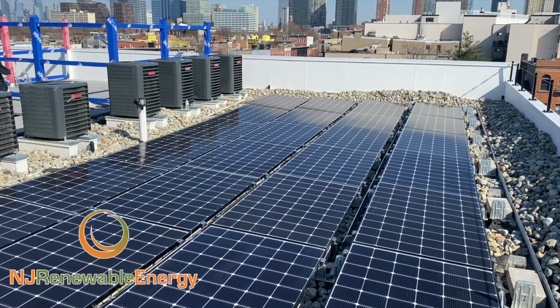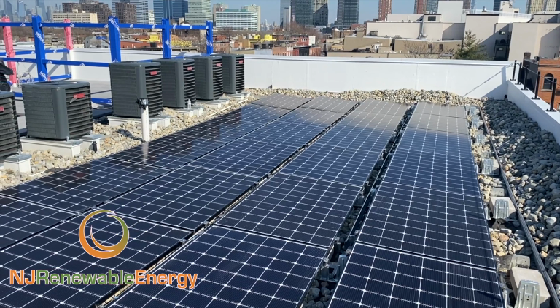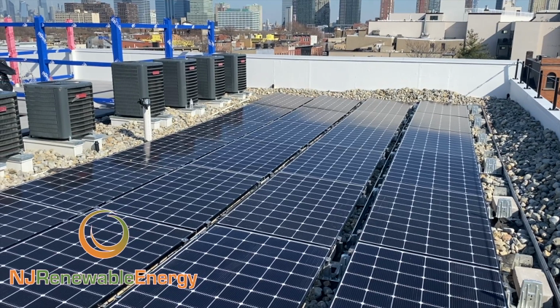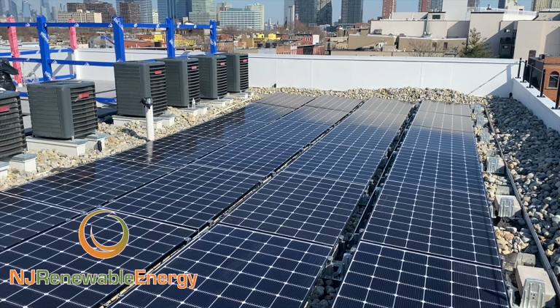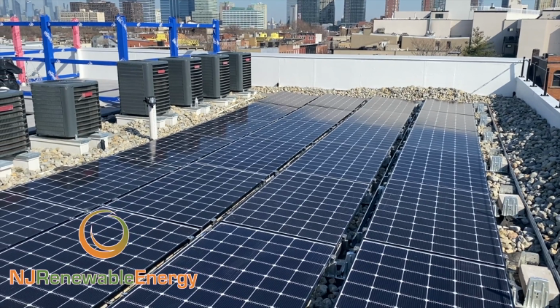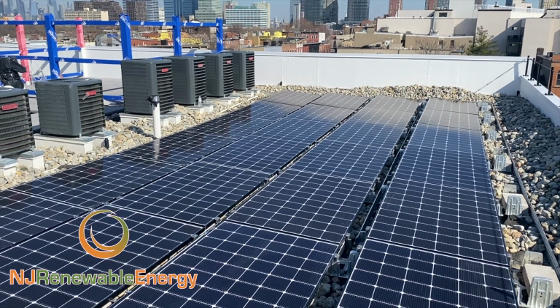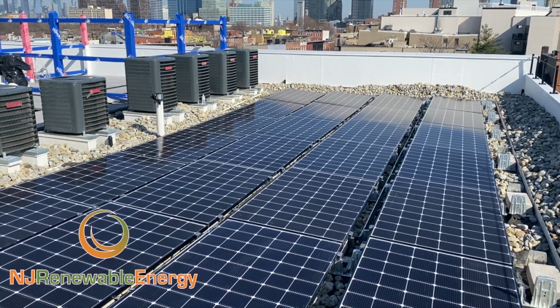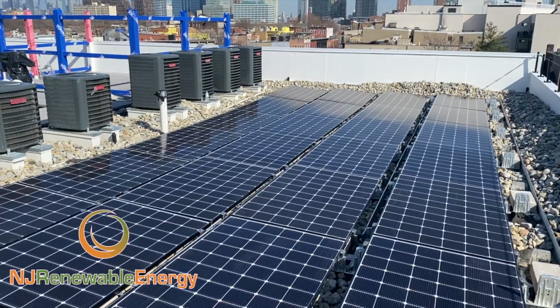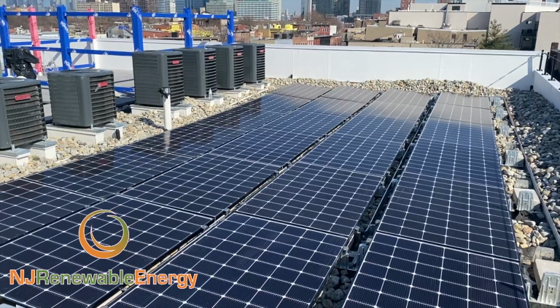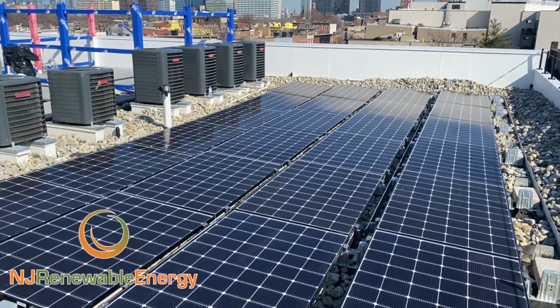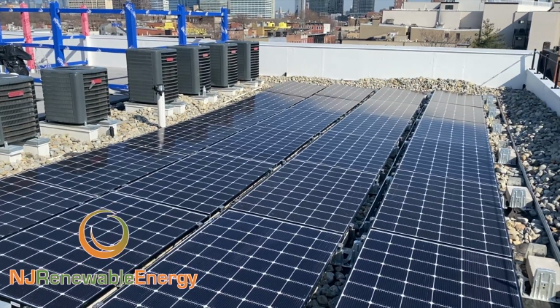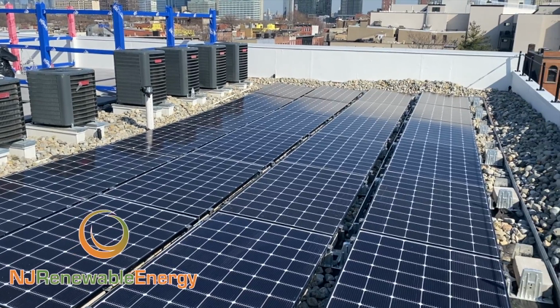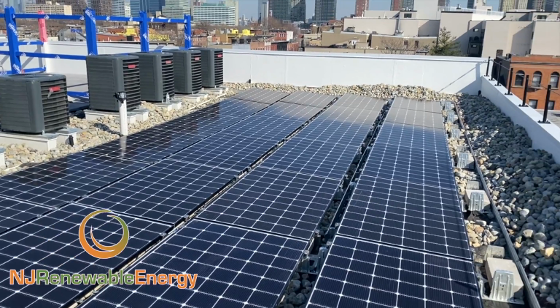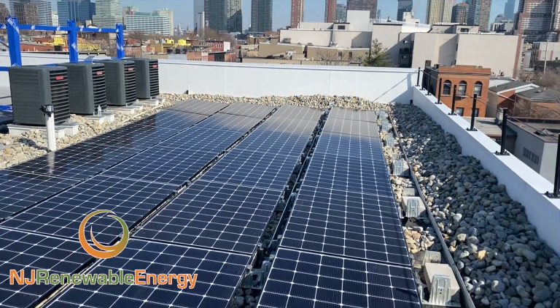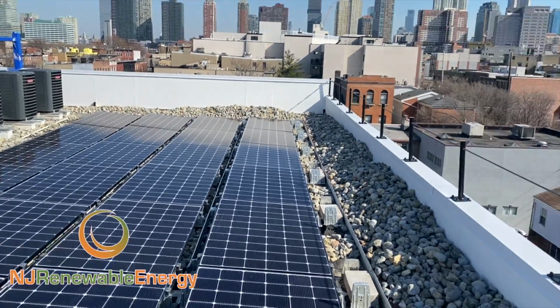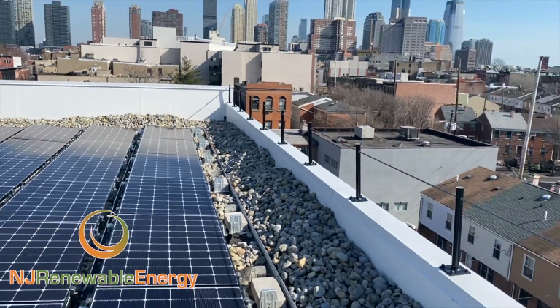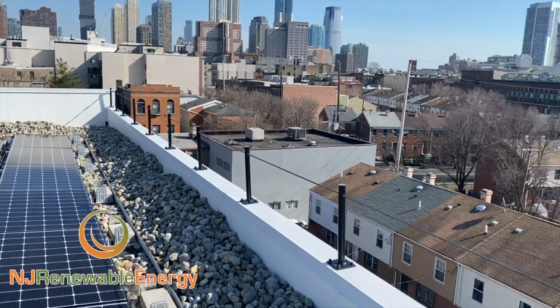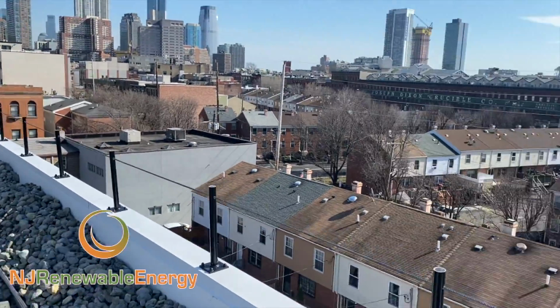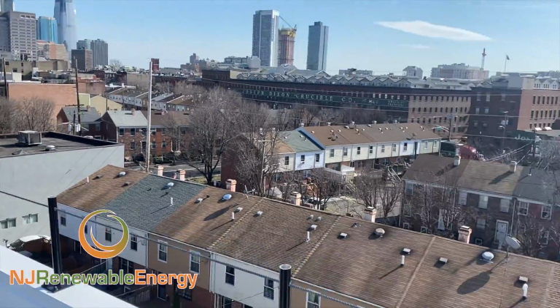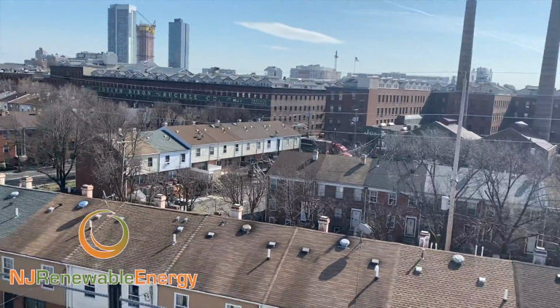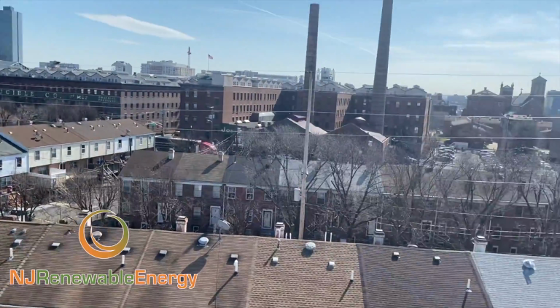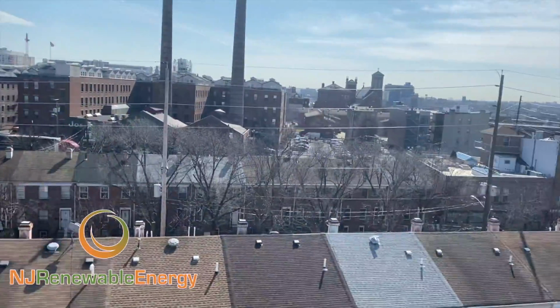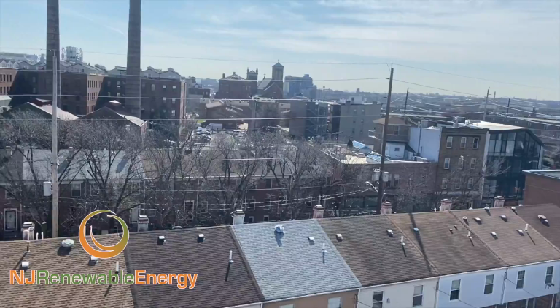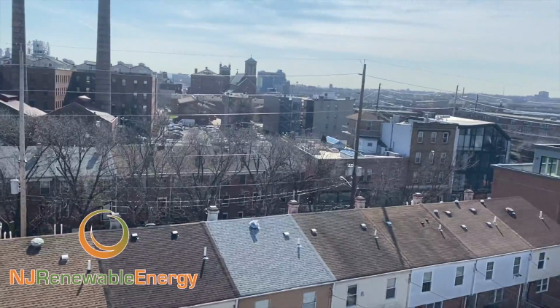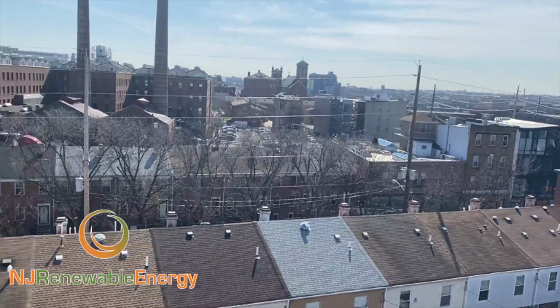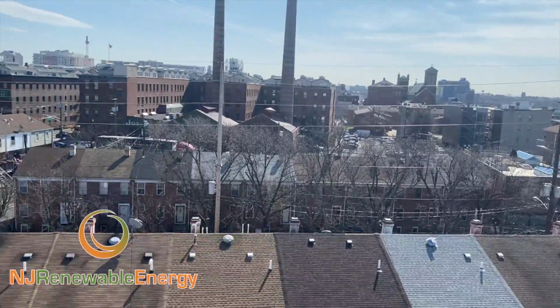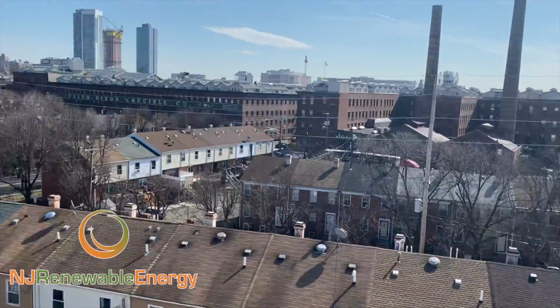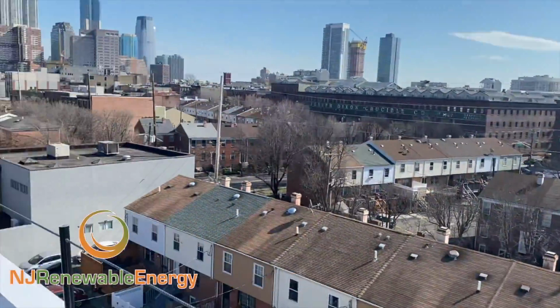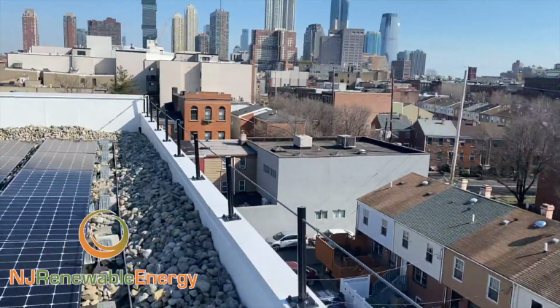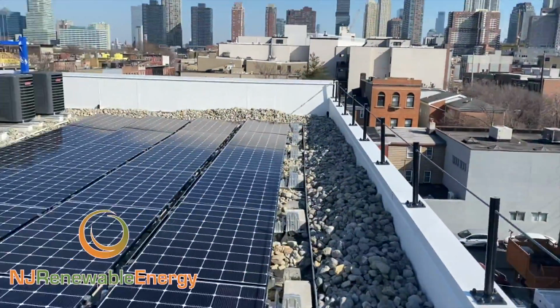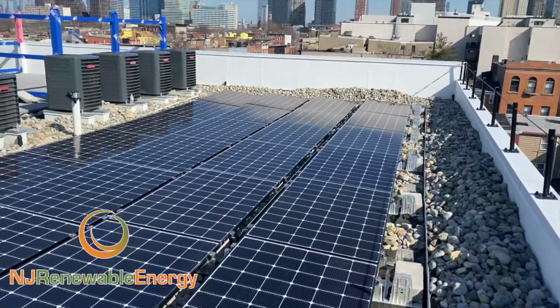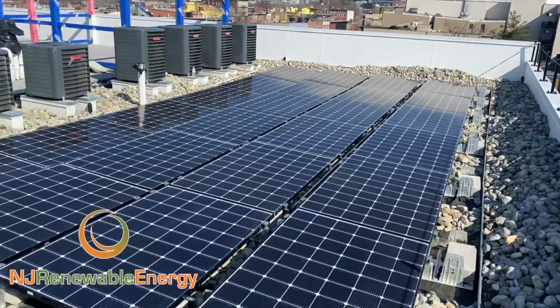Hello, this is Ed Hammerly, owner of NJ Renewable Energy. Welcome to downtown Jersey City. We are here today just finishing up a solar project.